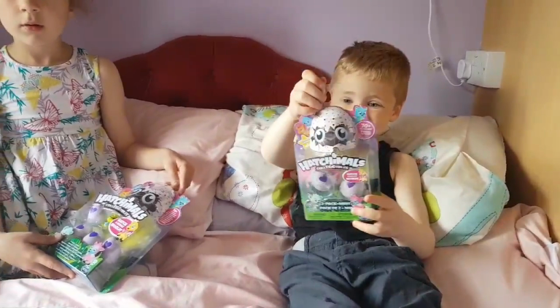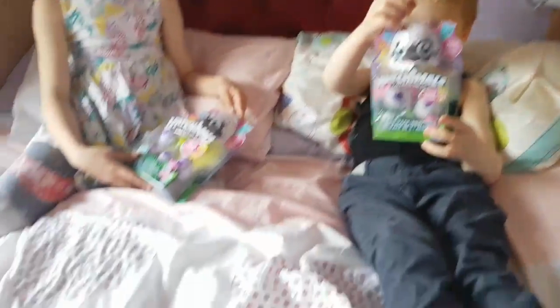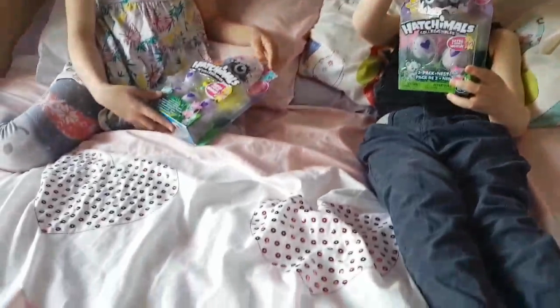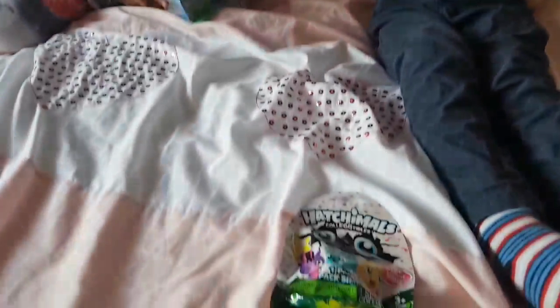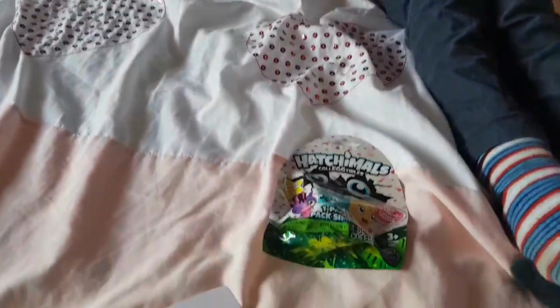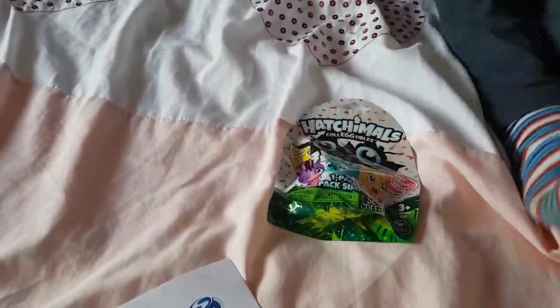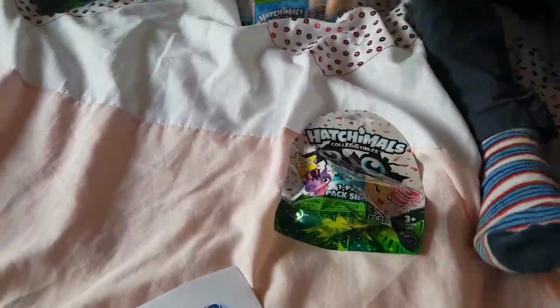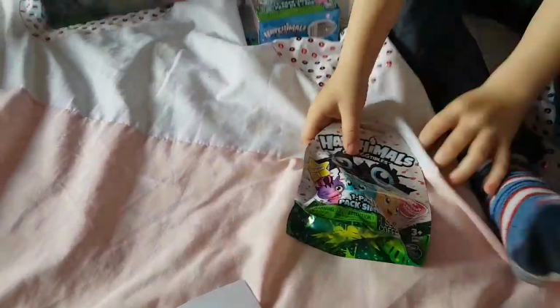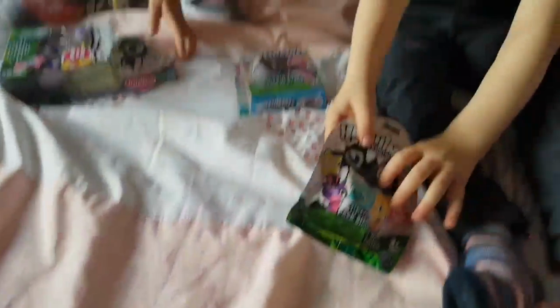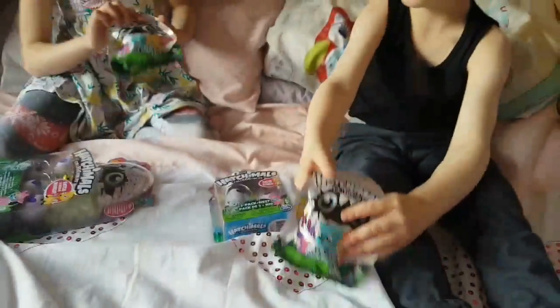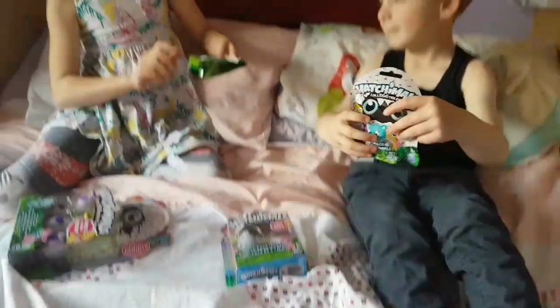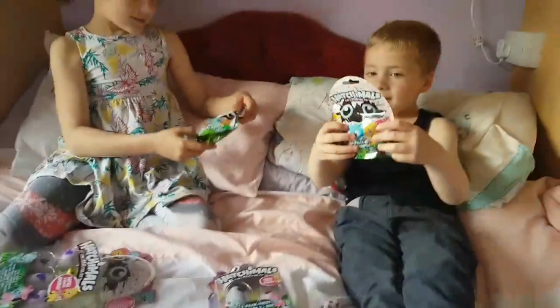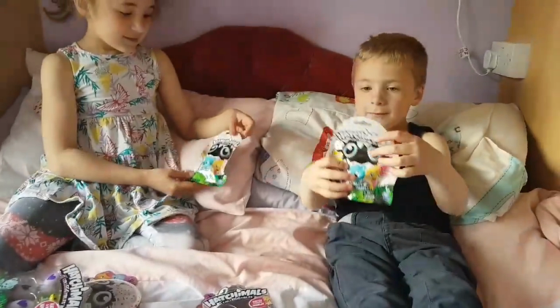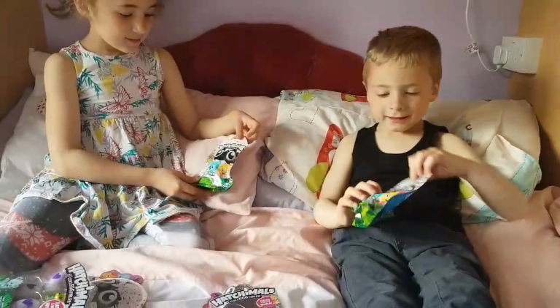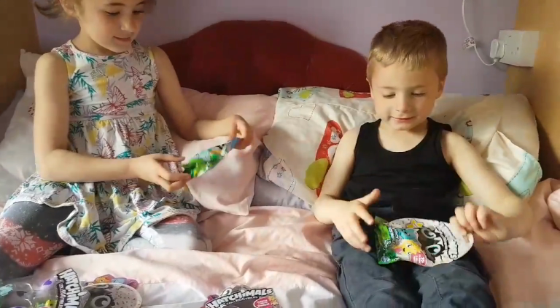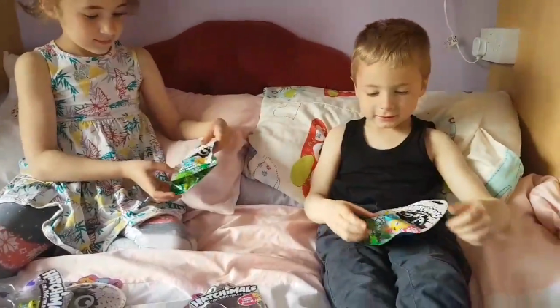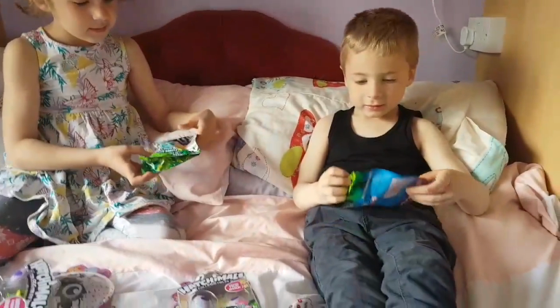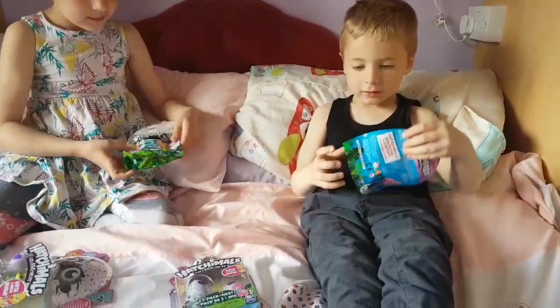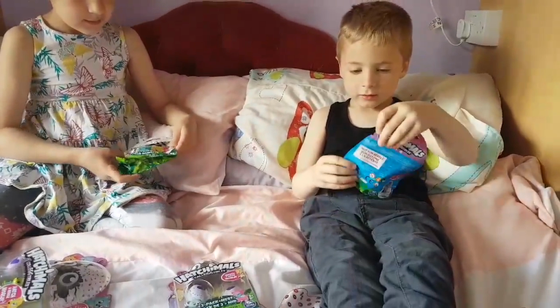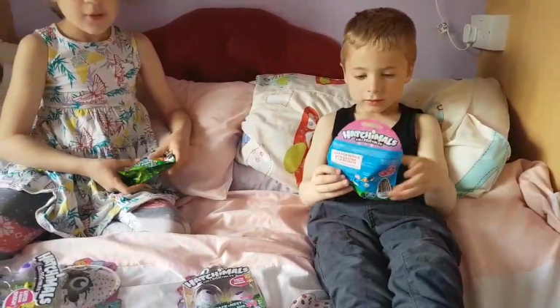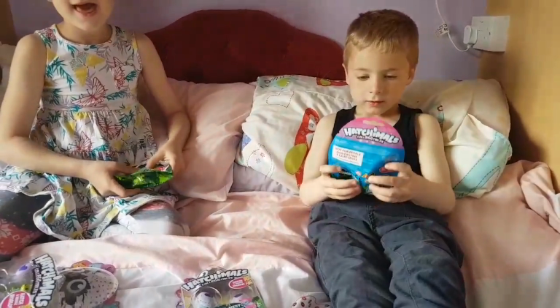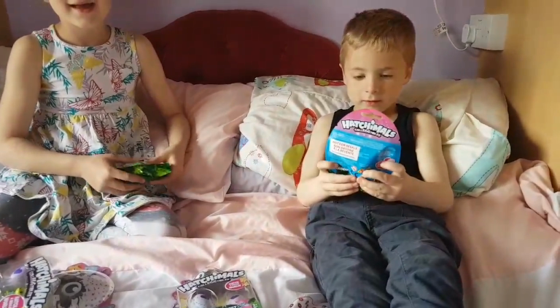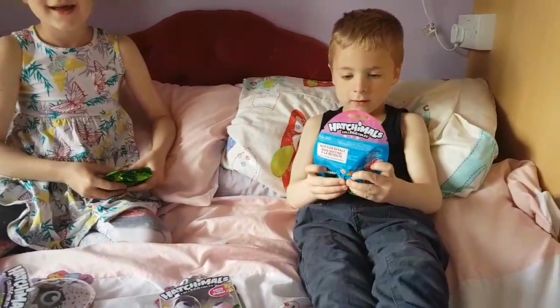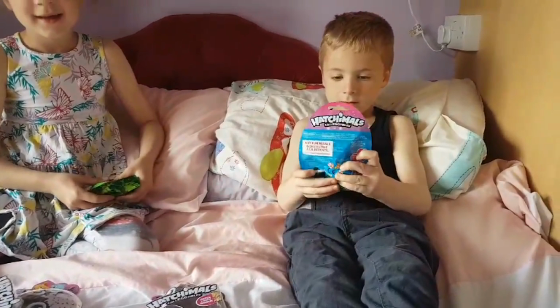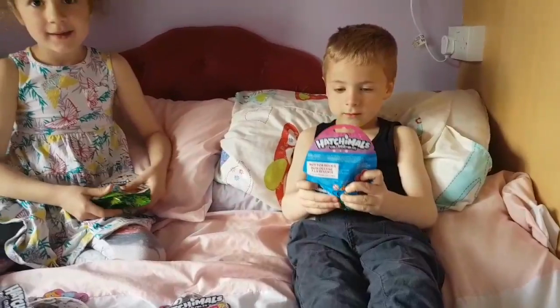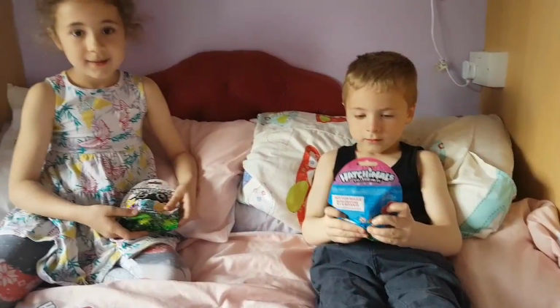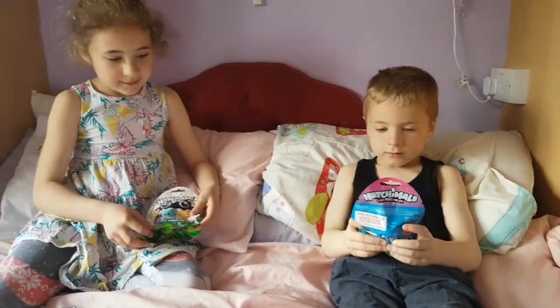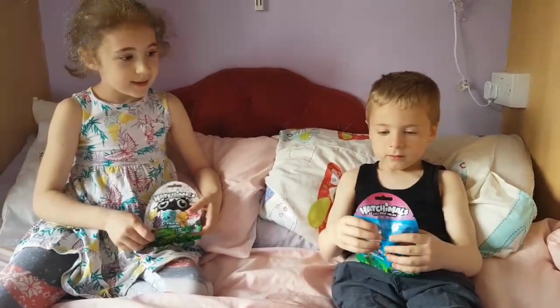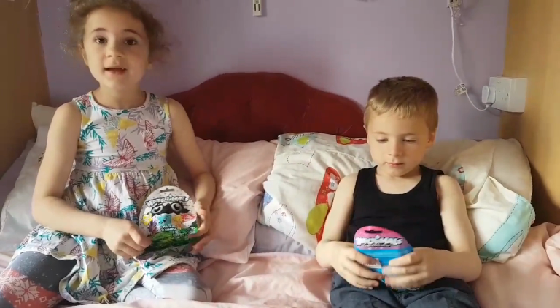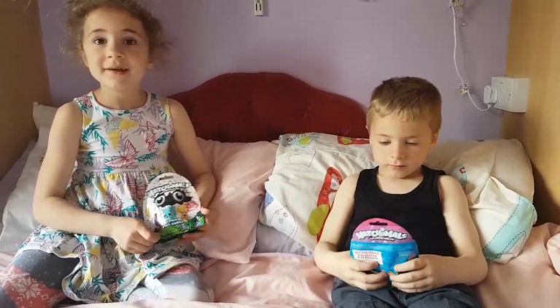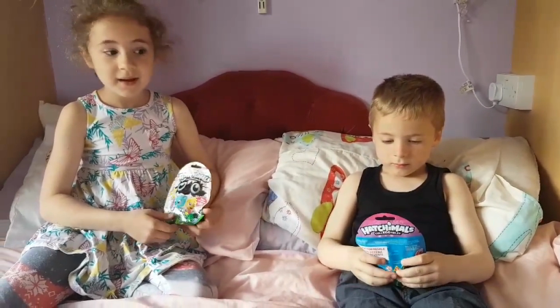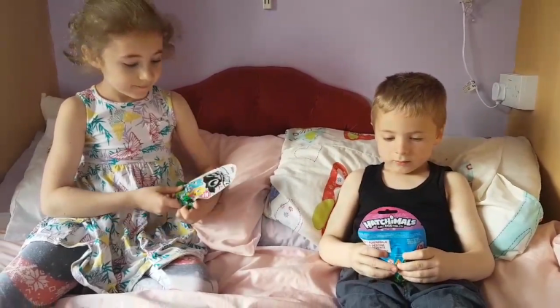And what else have you got down here? We've got the two bags — blind bags — and there's one egg in each. And they are £2.99 each.